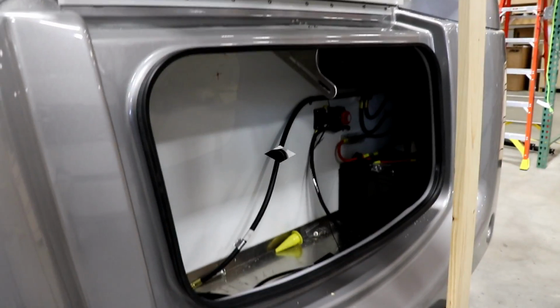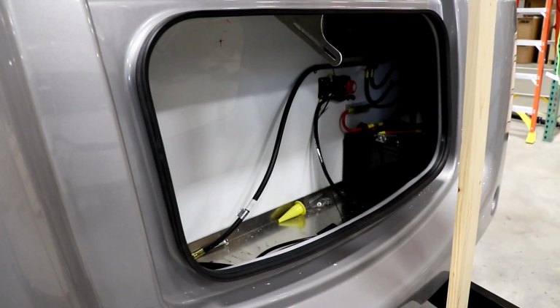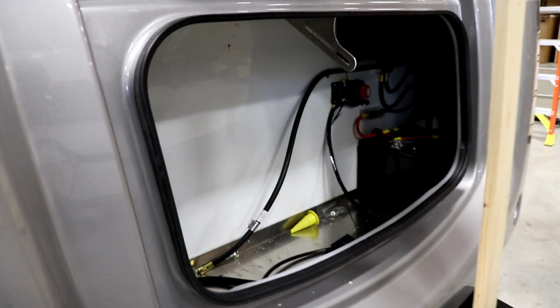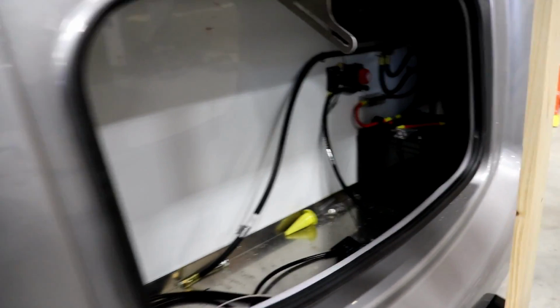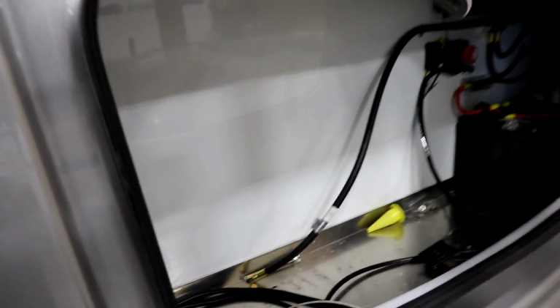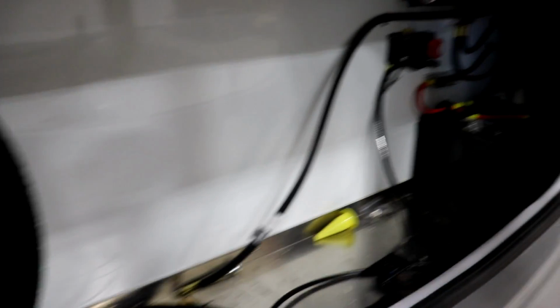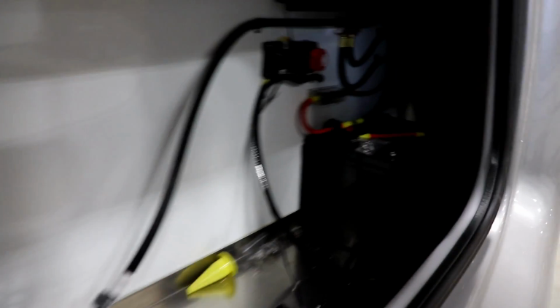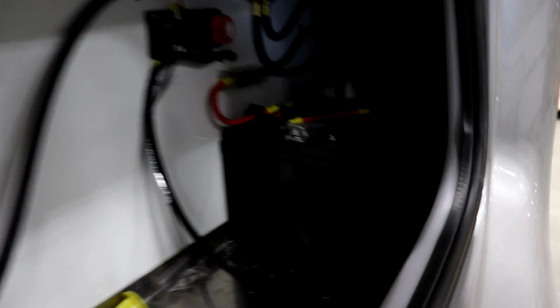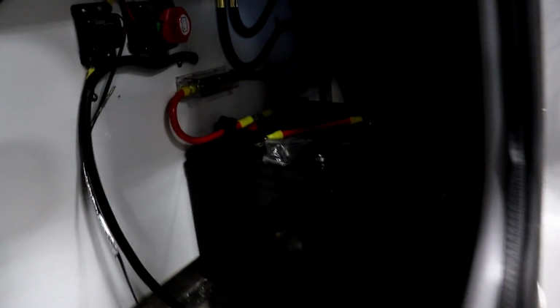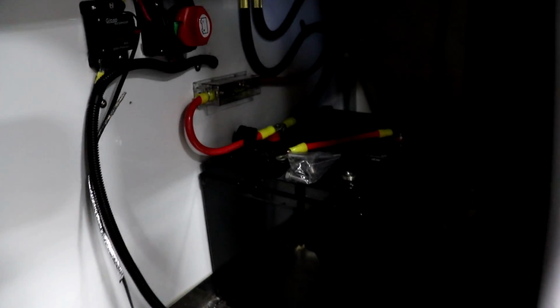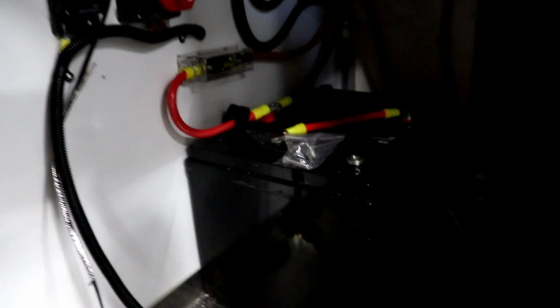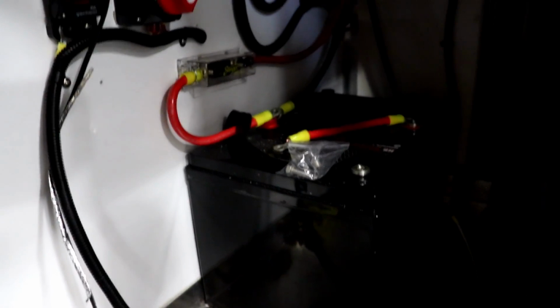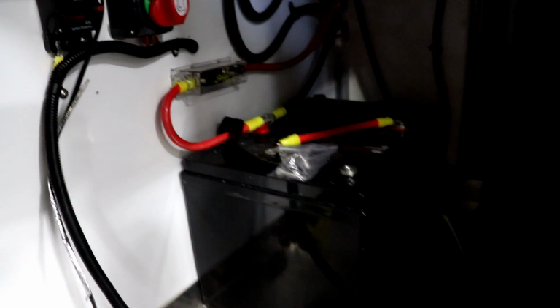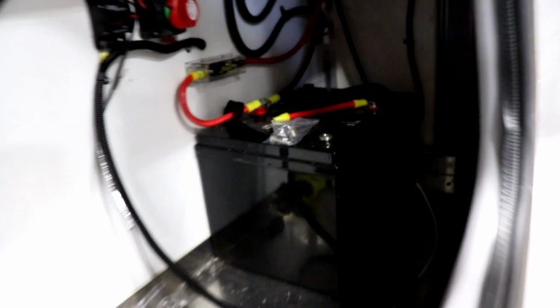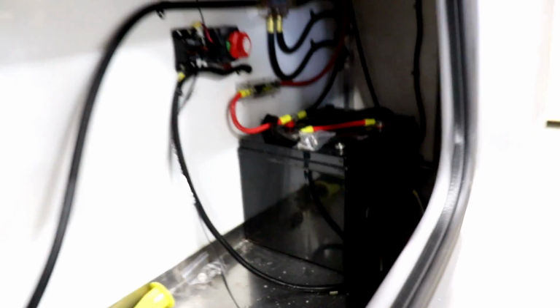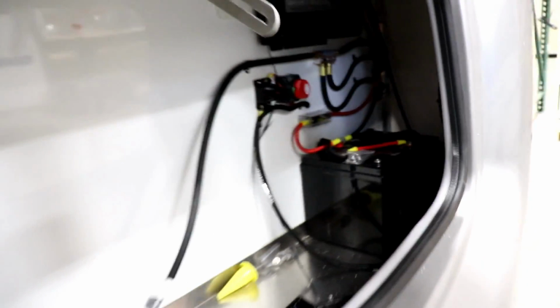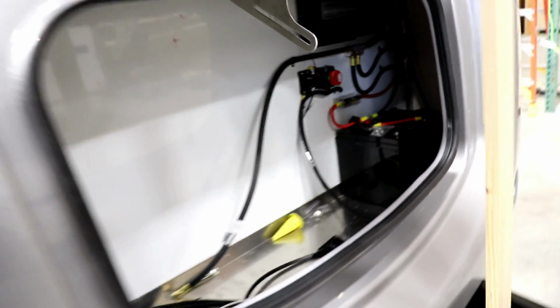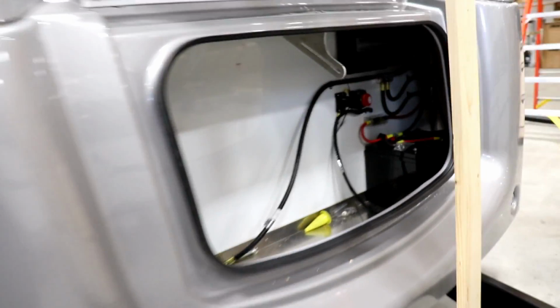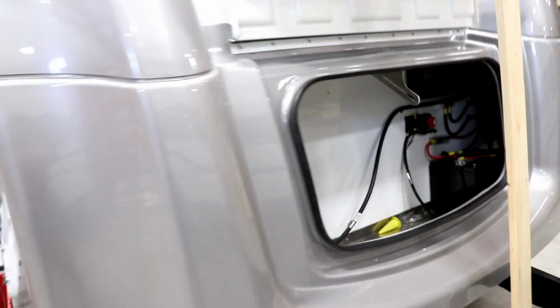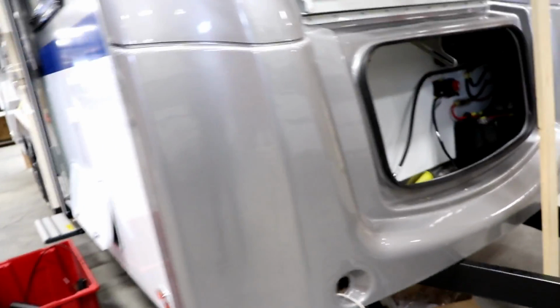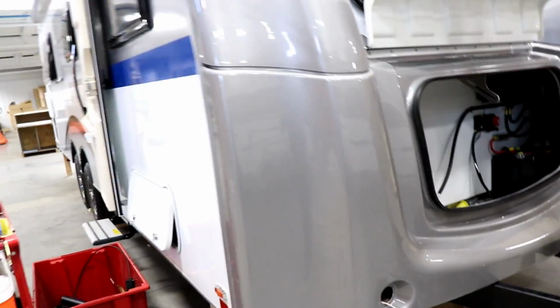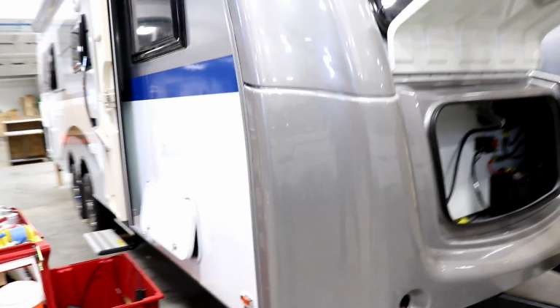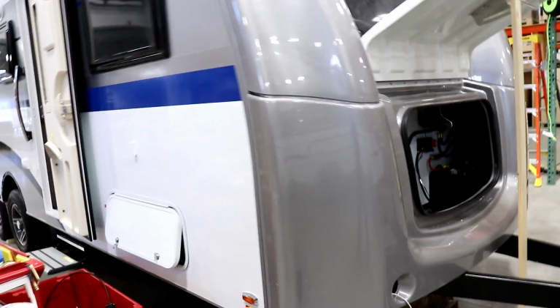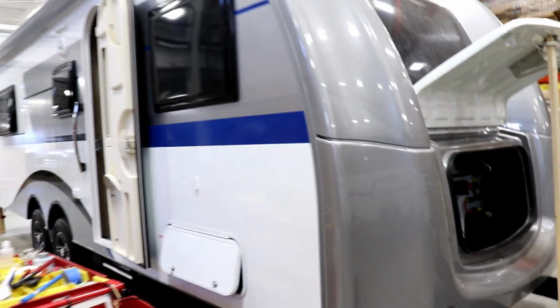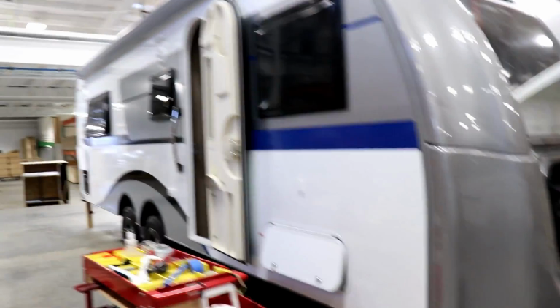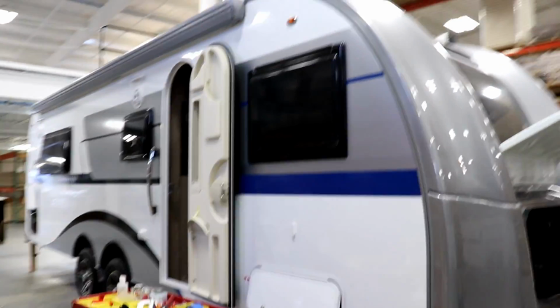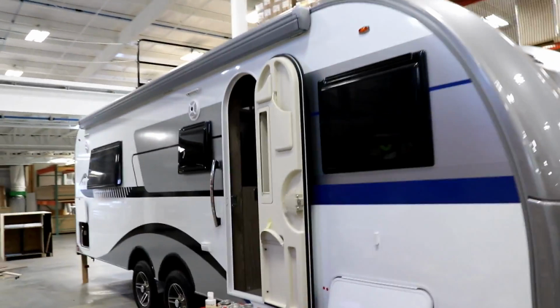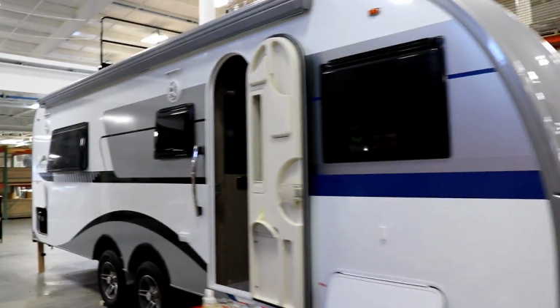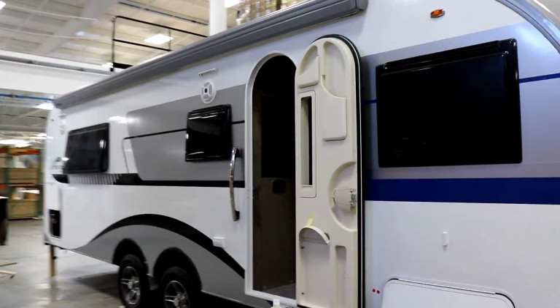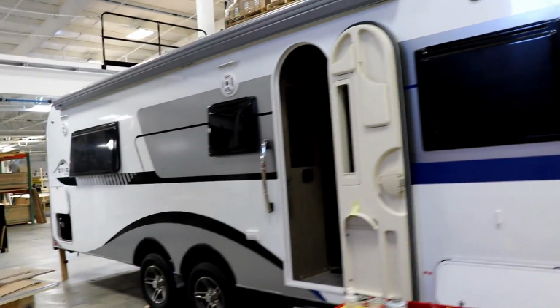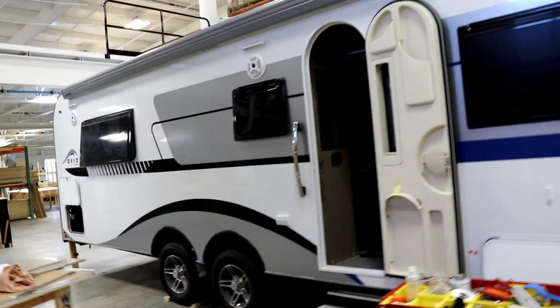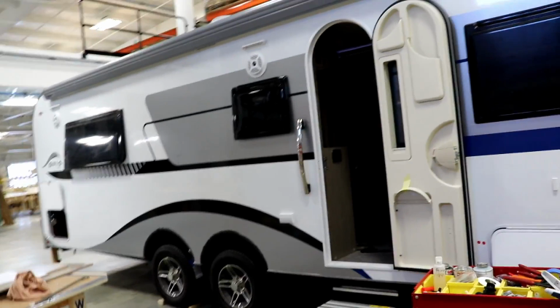The LP and spare tires are going to be up here at the front, and look at the batteries they're putting up here as well. More information on this is coming. Again, this is still in a prototype stage, and they're hoping to have this available by the end of the year.